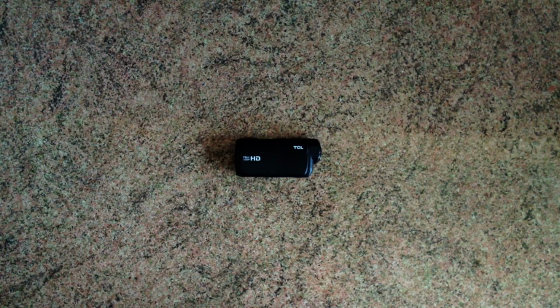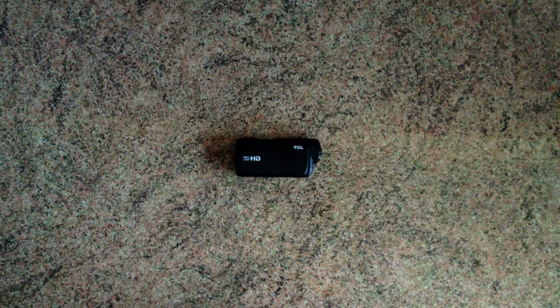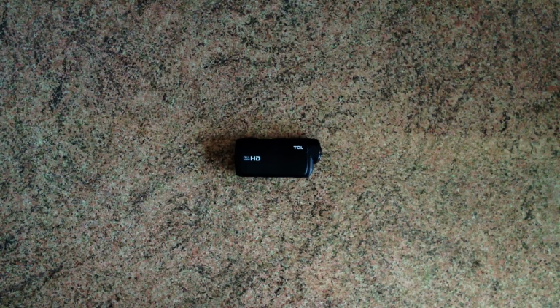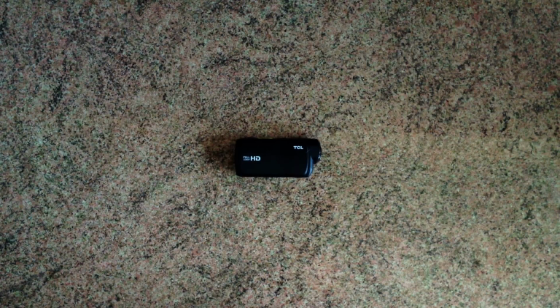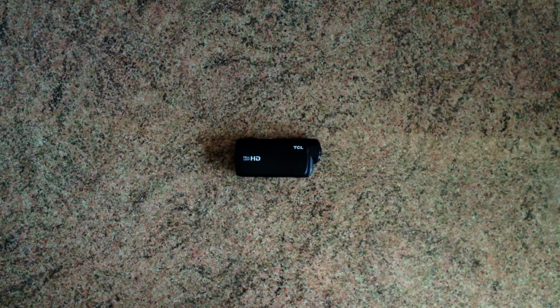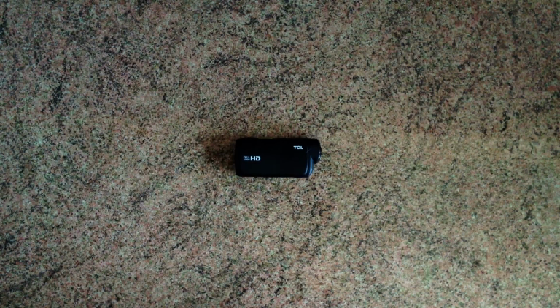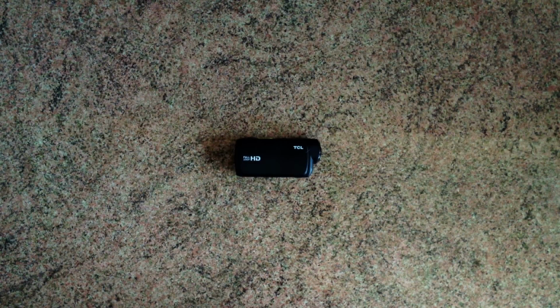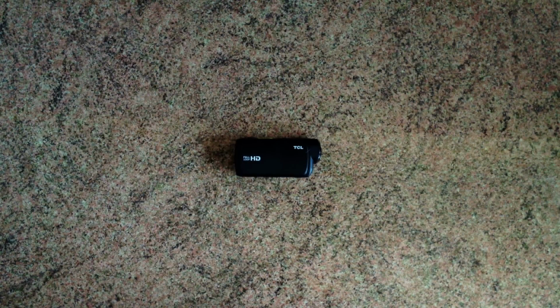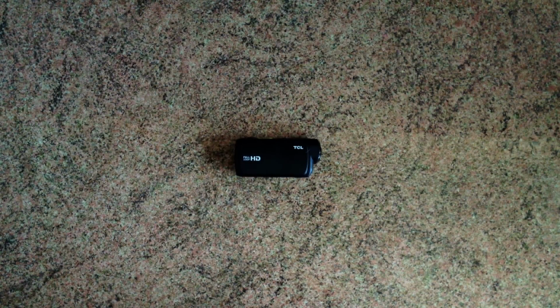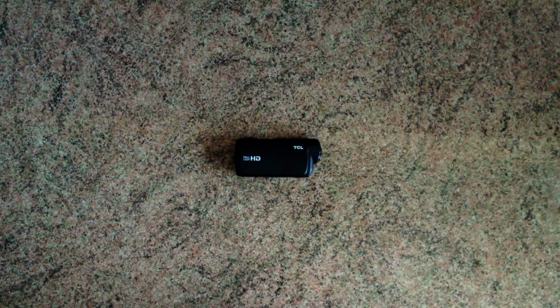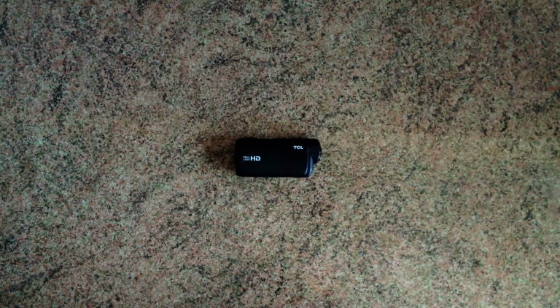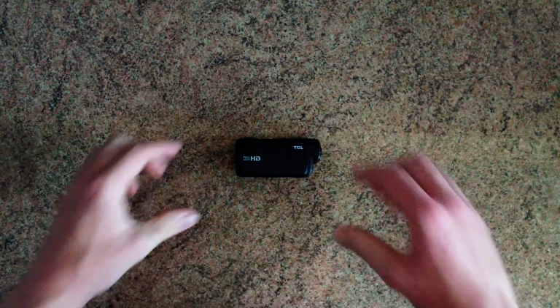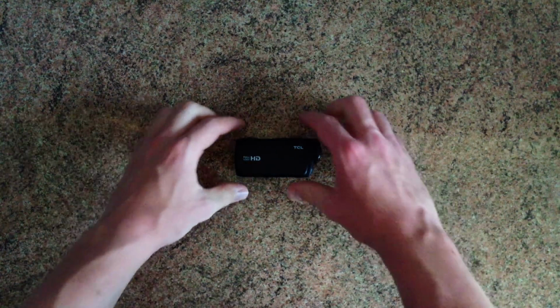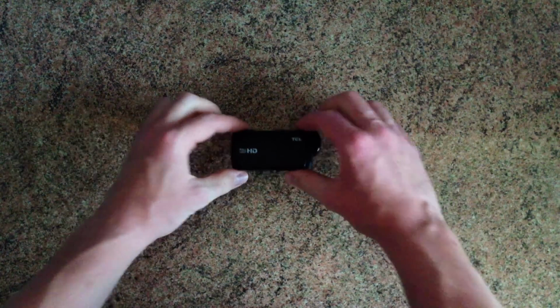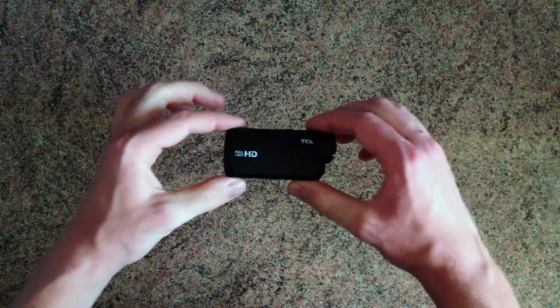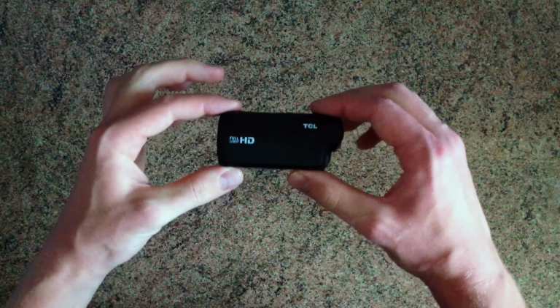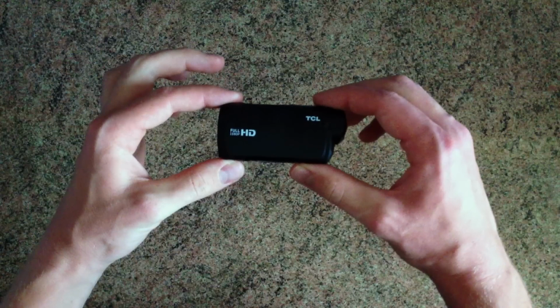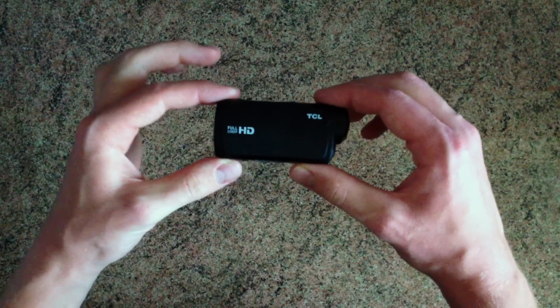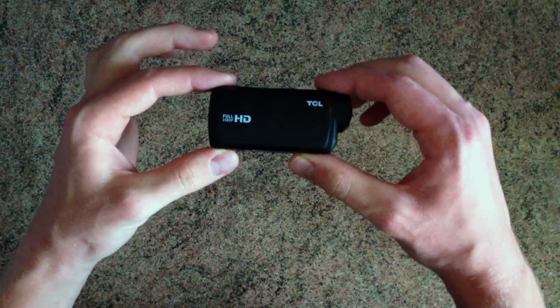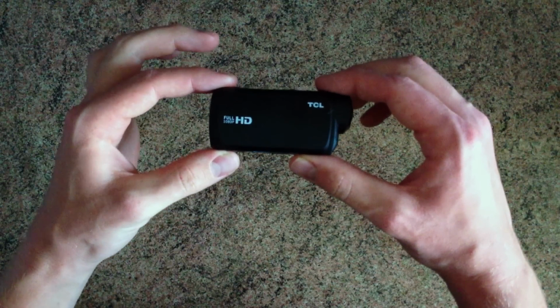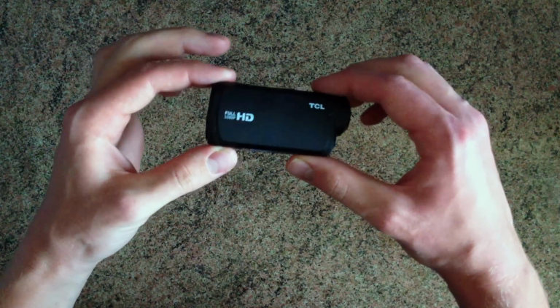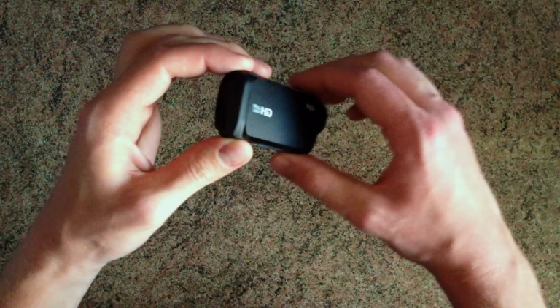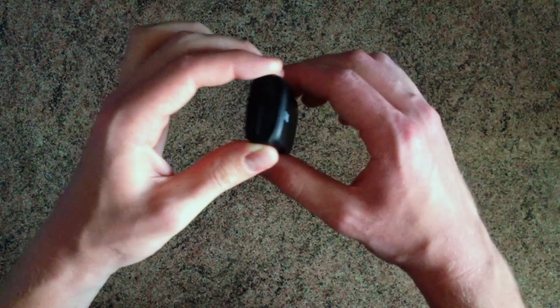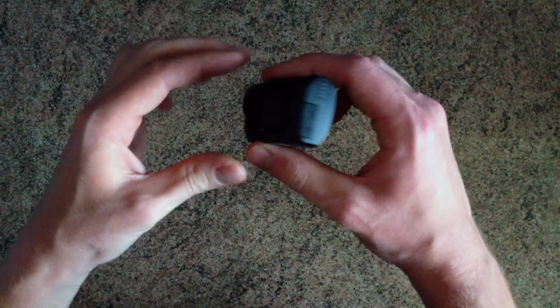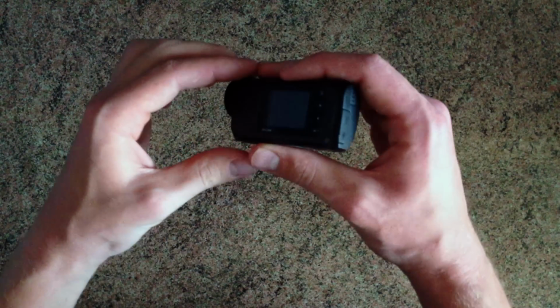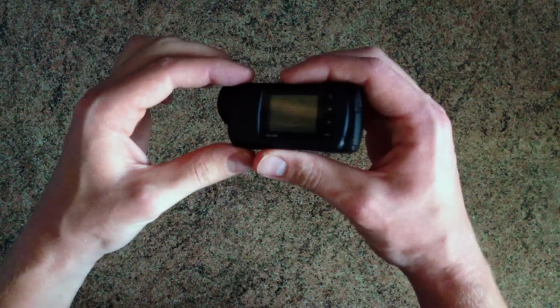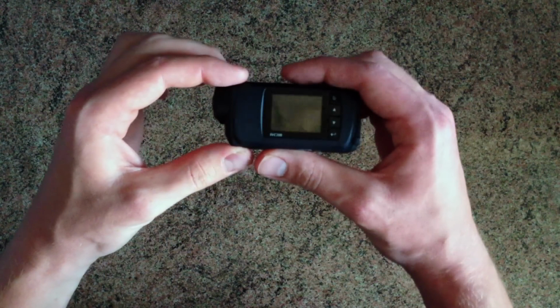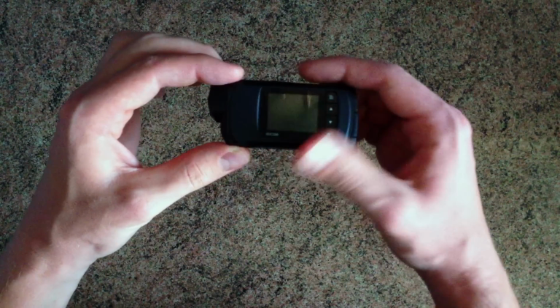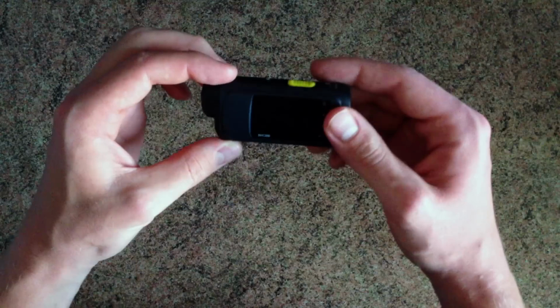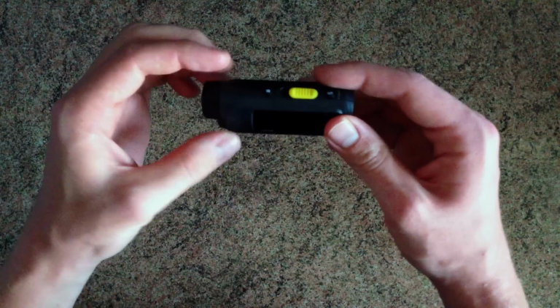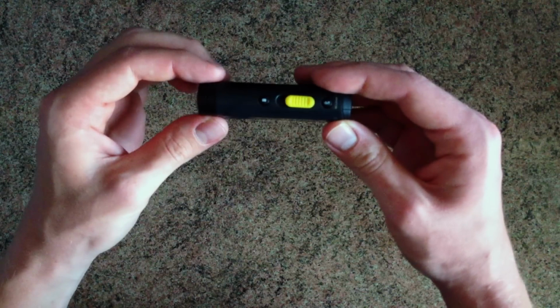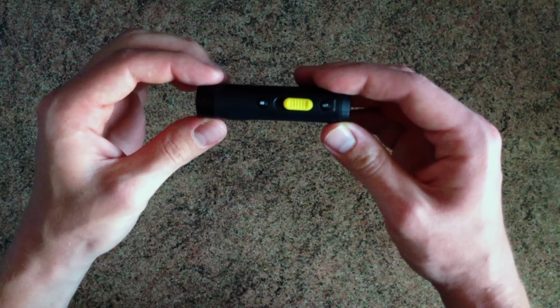Hi, as you might know, Juvu is now back from its holiday, and today I'm going to be giving you a product overview of the TCL SVC 200, a multi-purpose action camera that is great for the beginner action photographer.